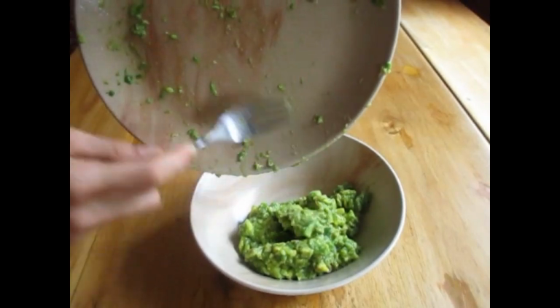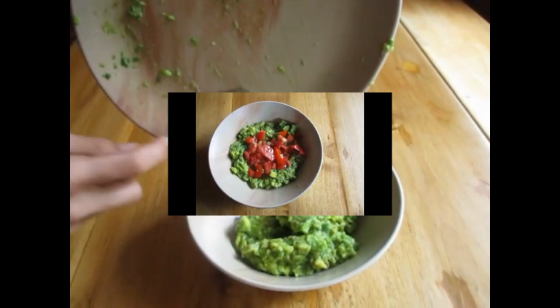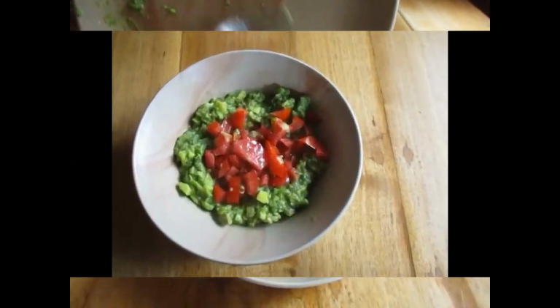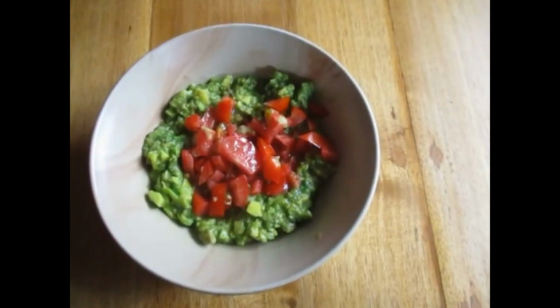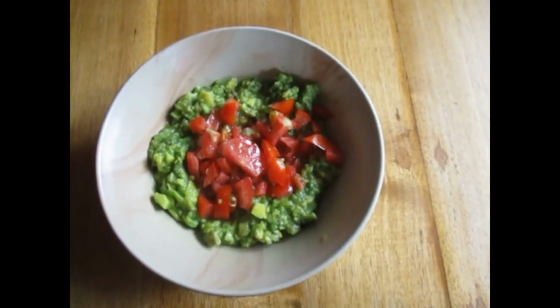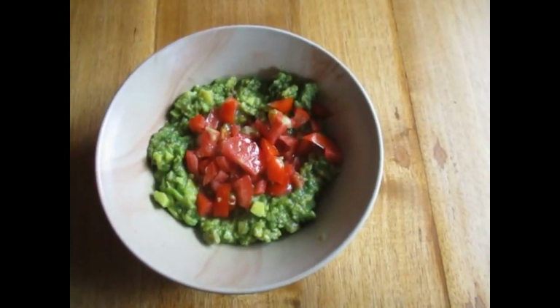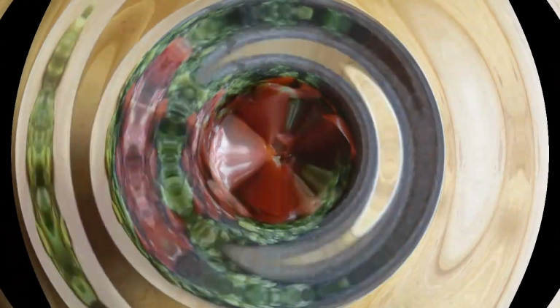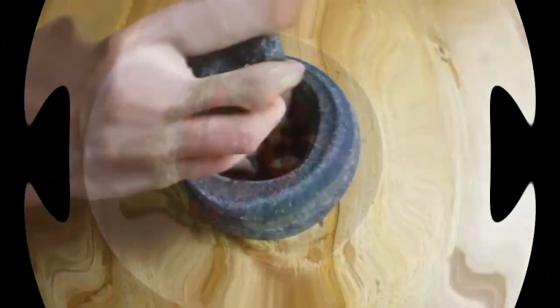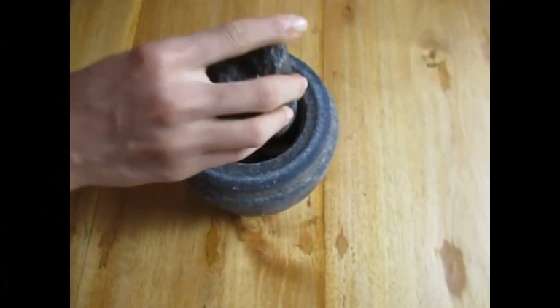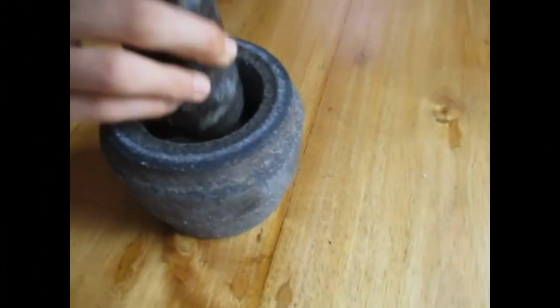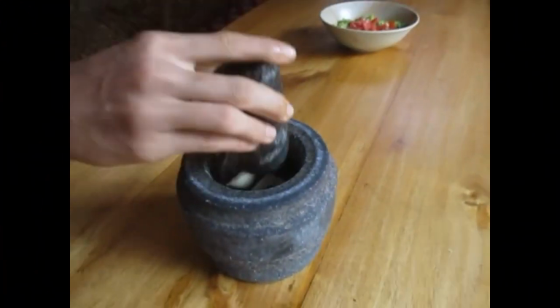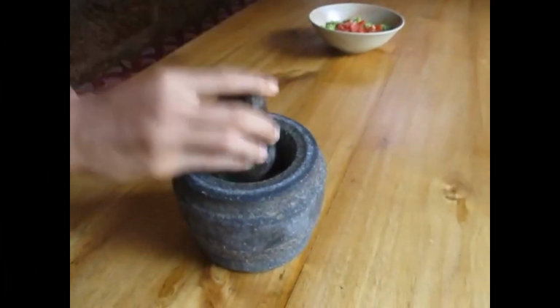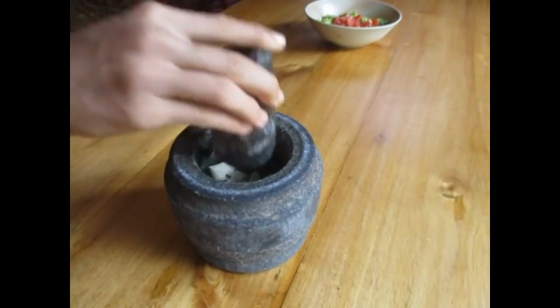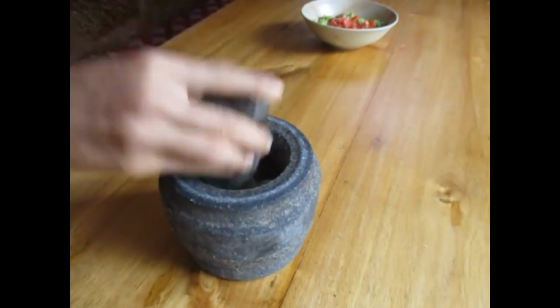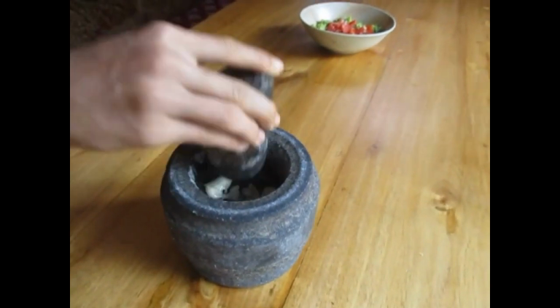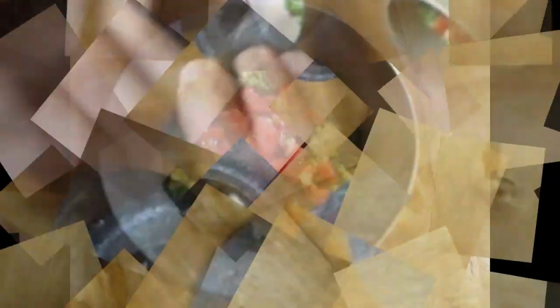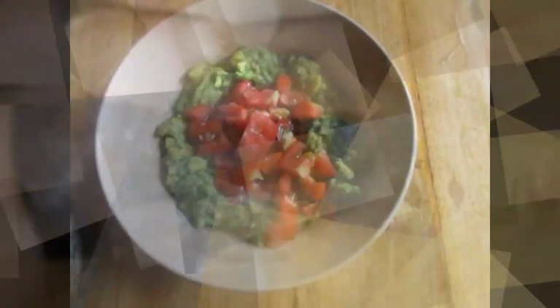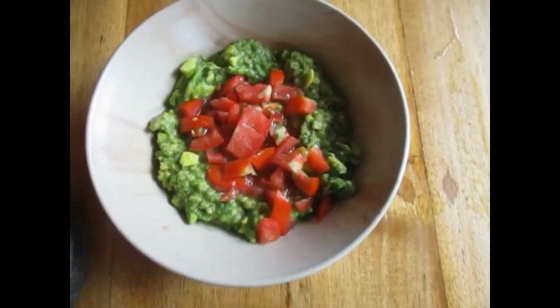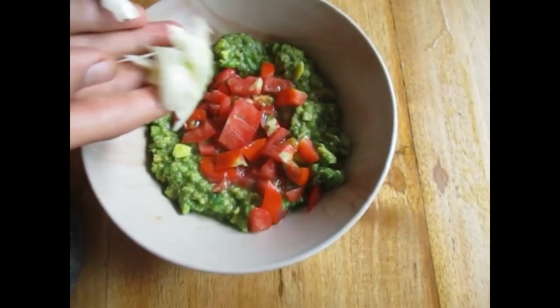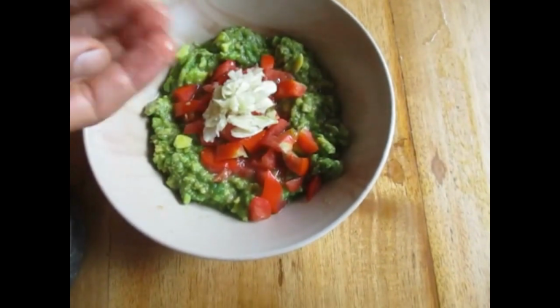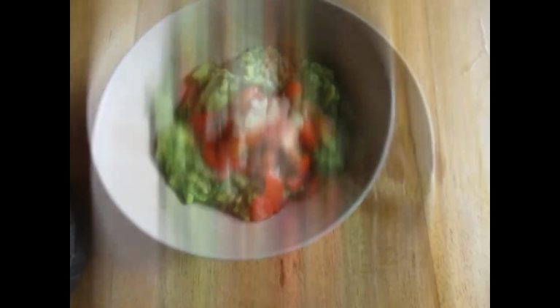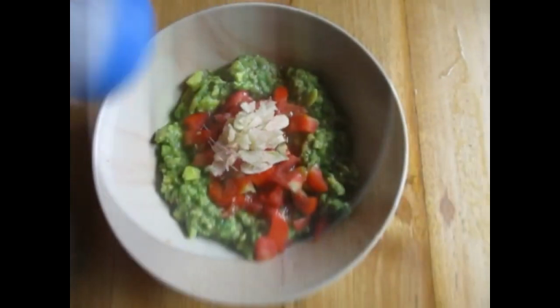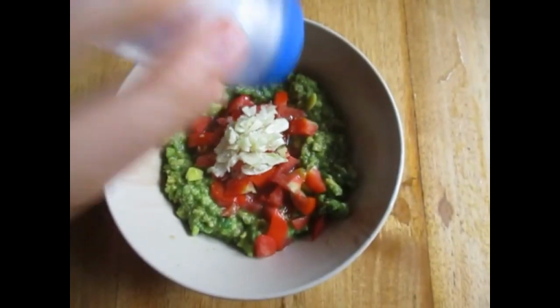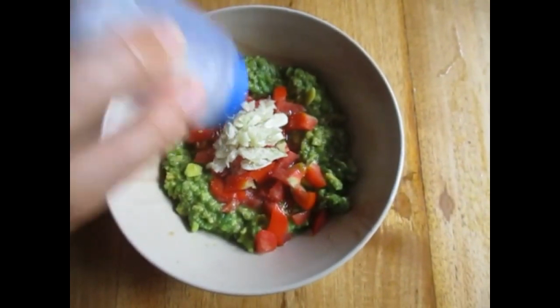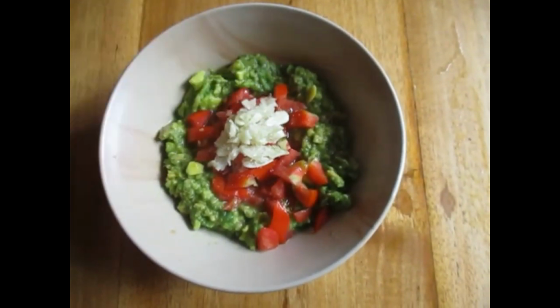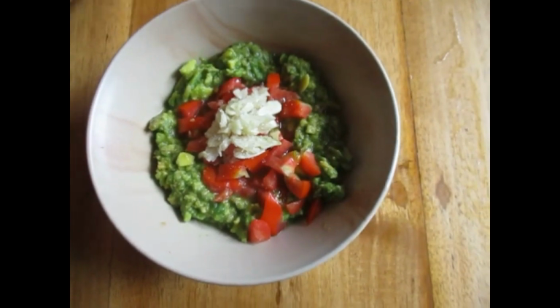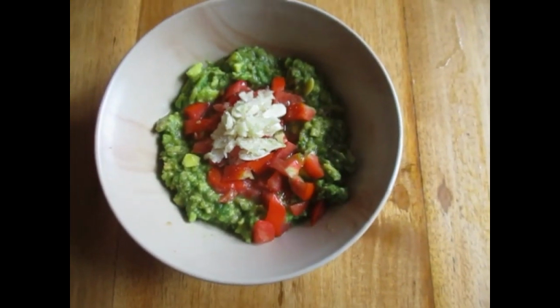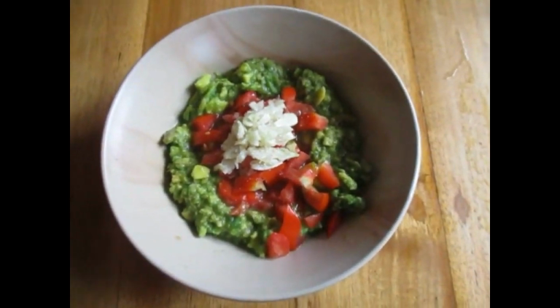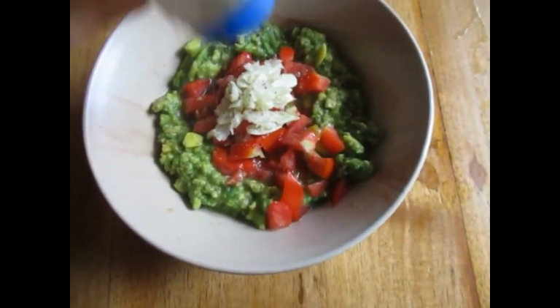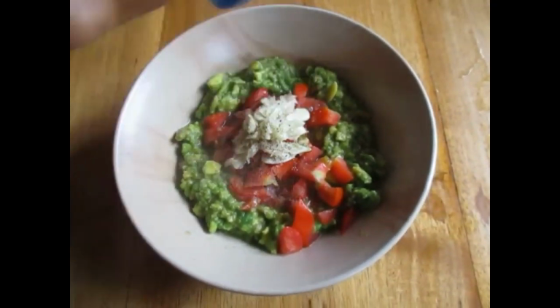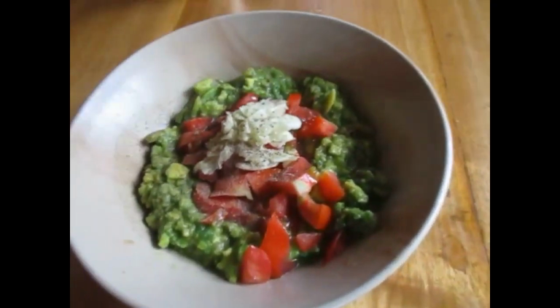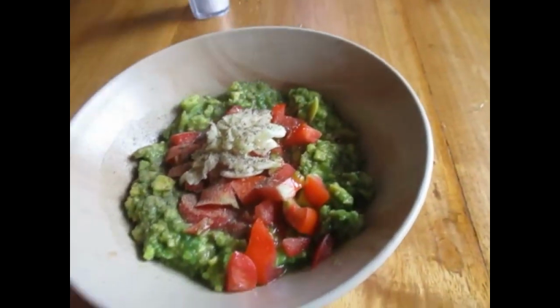Now I've added some chopped tomato and I'm going to crush my garlic and add it. Then you can add some salt and some pepper.